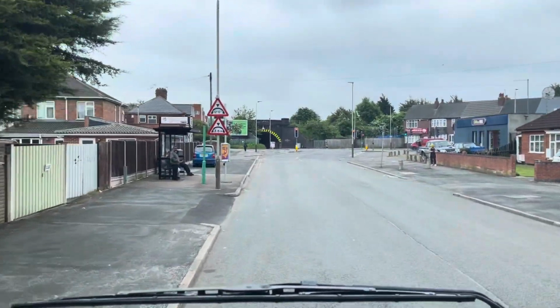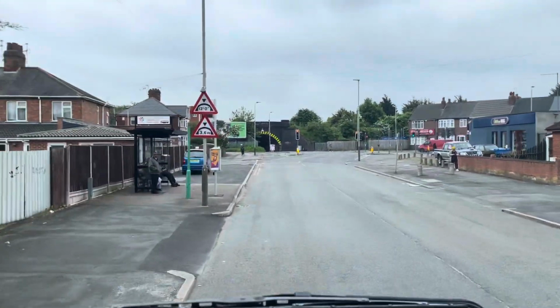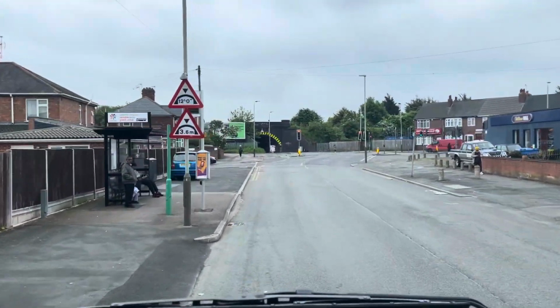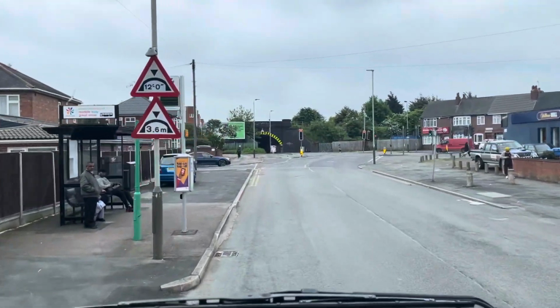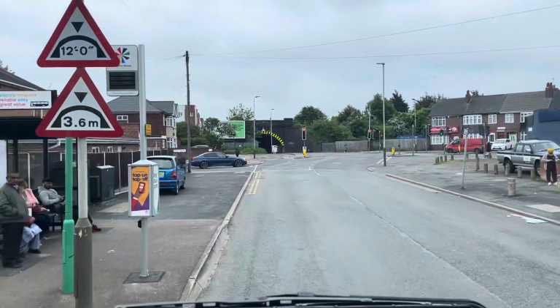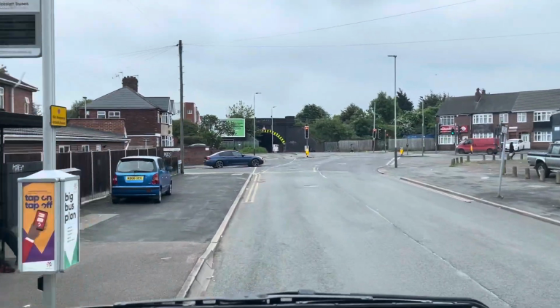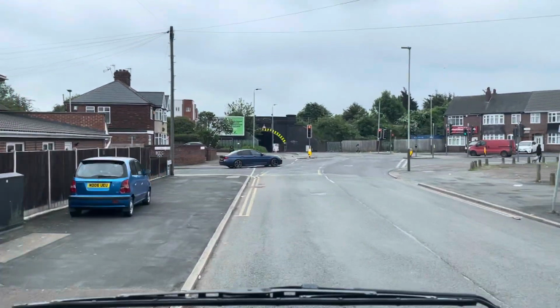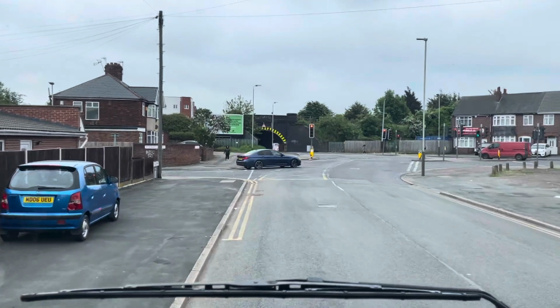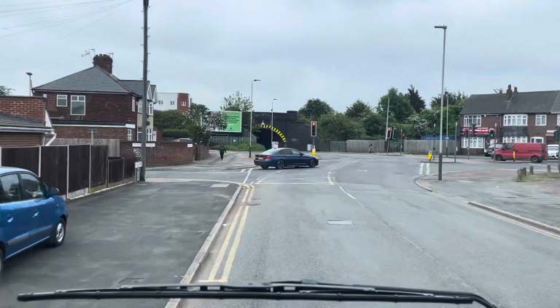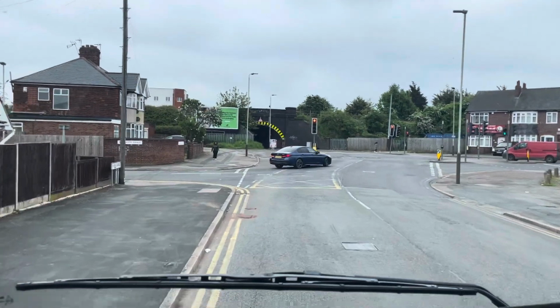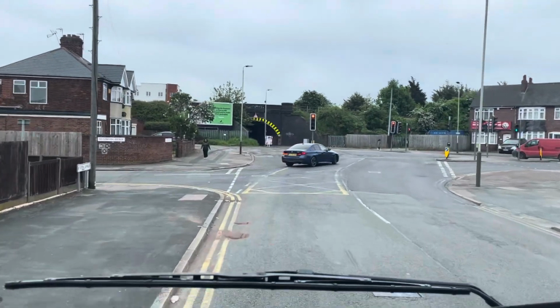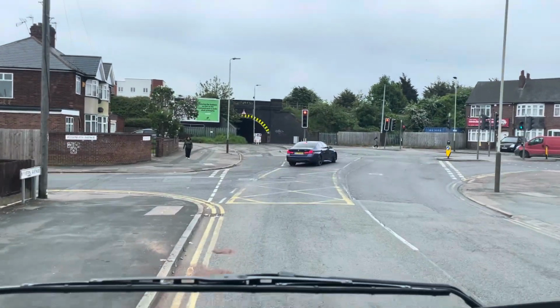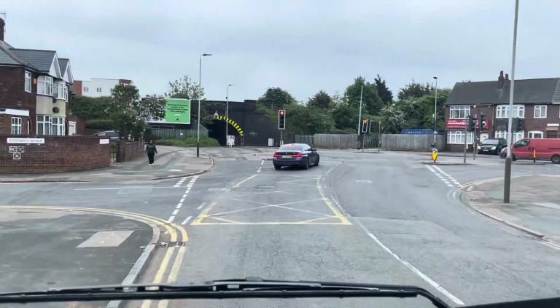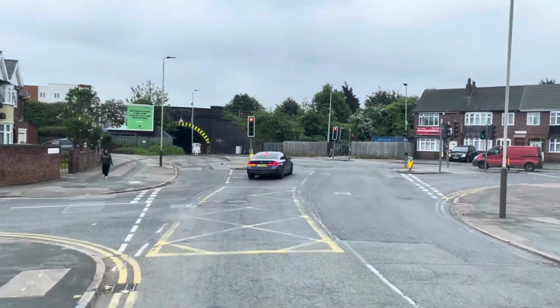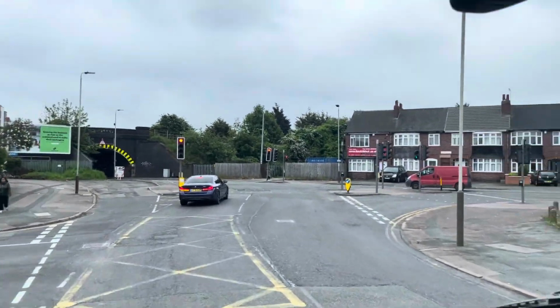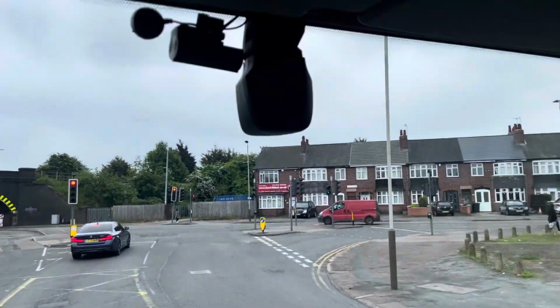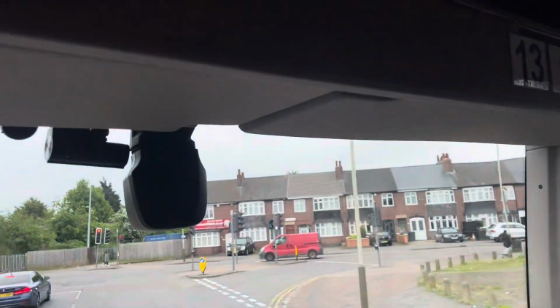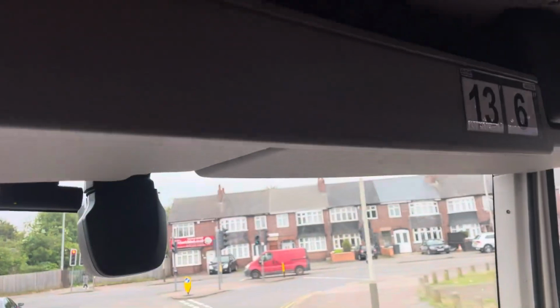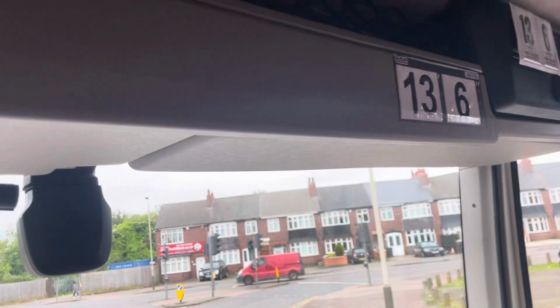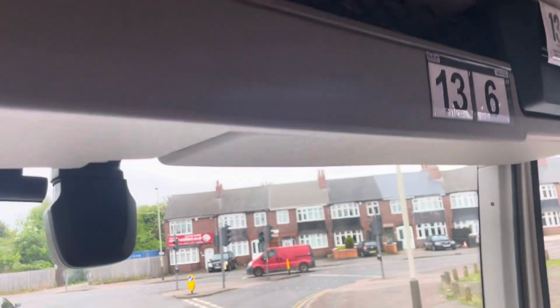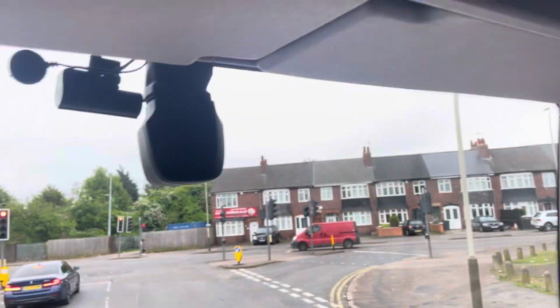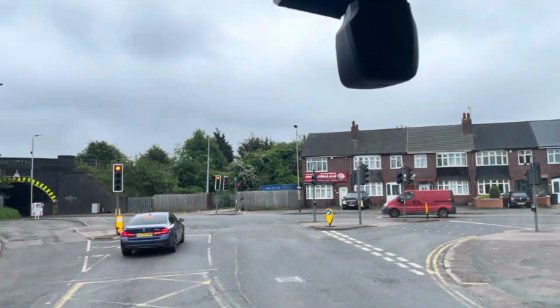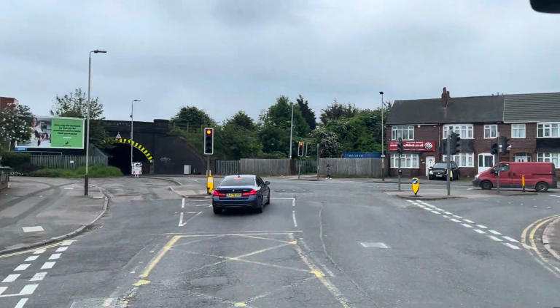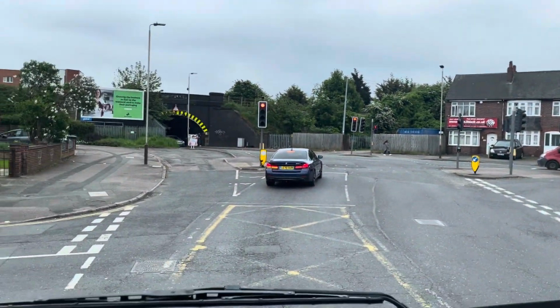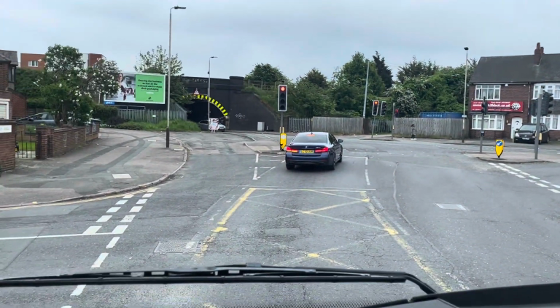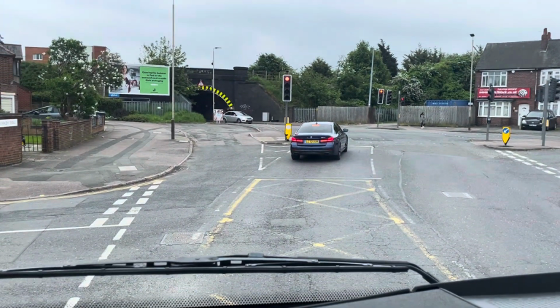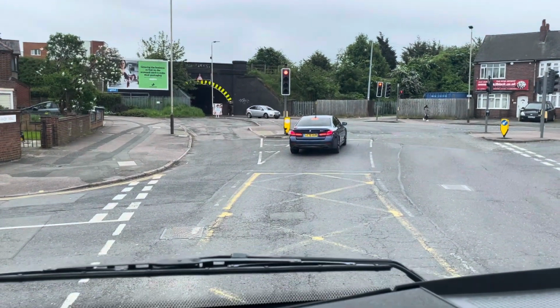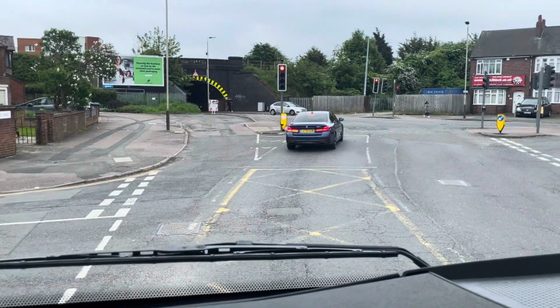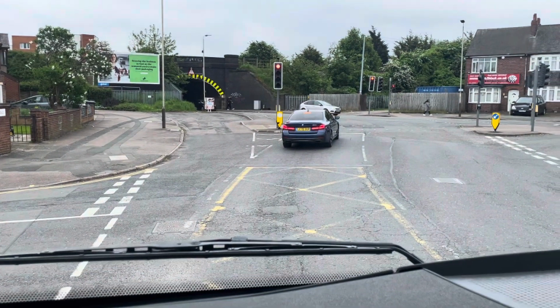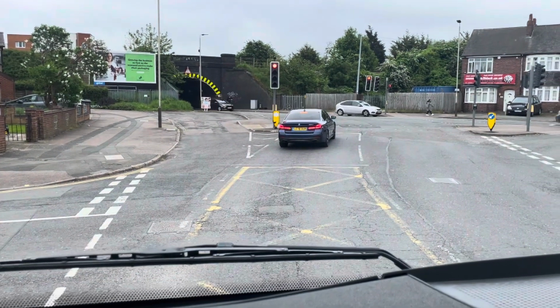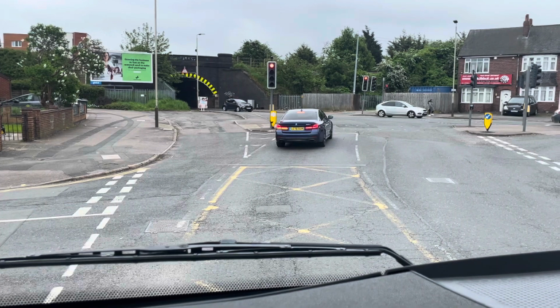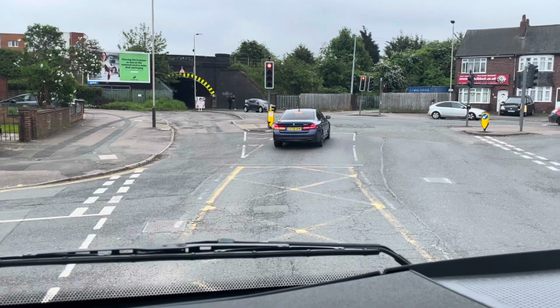On the left here you'll see a sign: 12 foot bridge. As a driver you should be fully aware of the height of your vehicle. This one is 13 foot 6. So we have a 12 foot bridge, and clearly we cannot fit under that bridge.